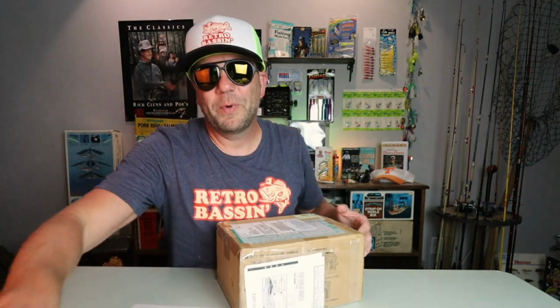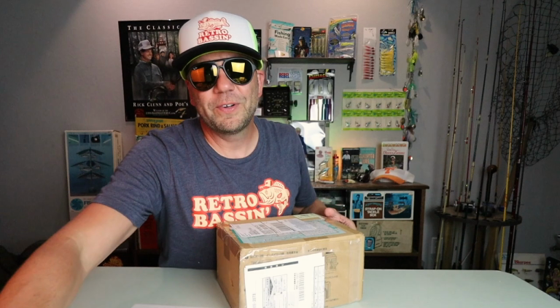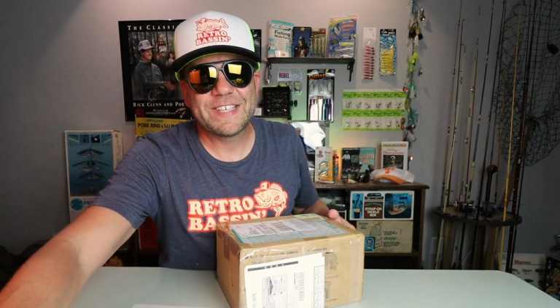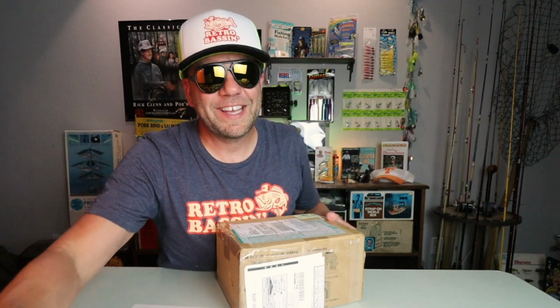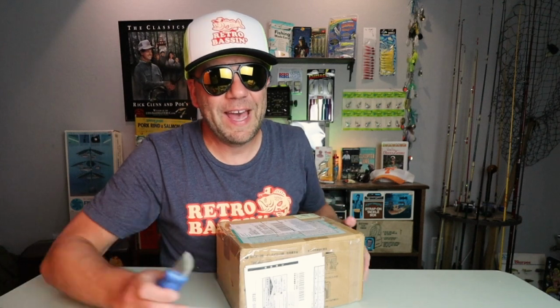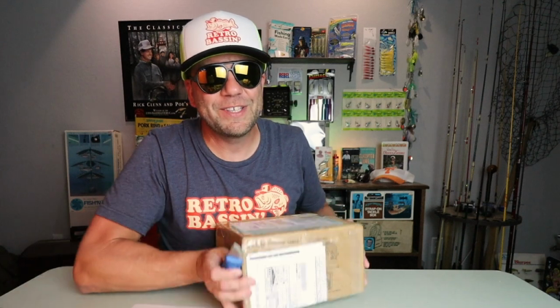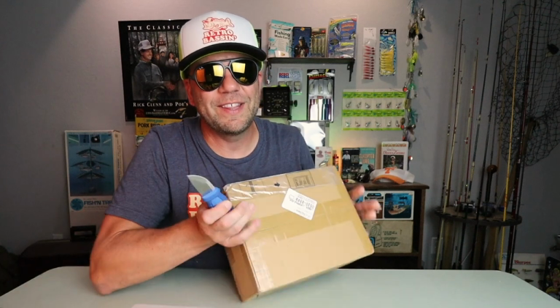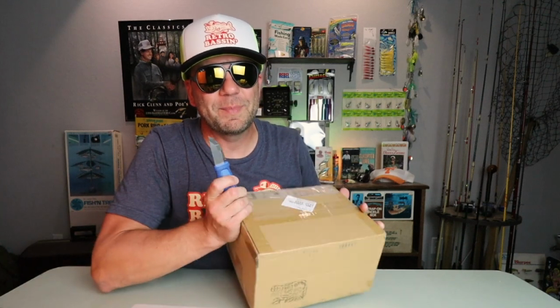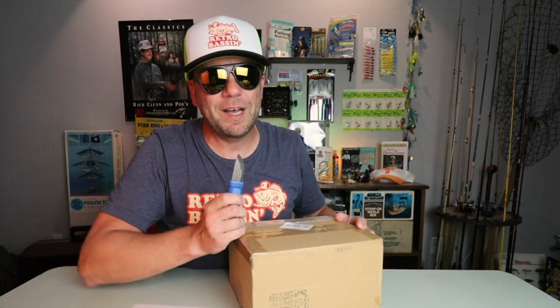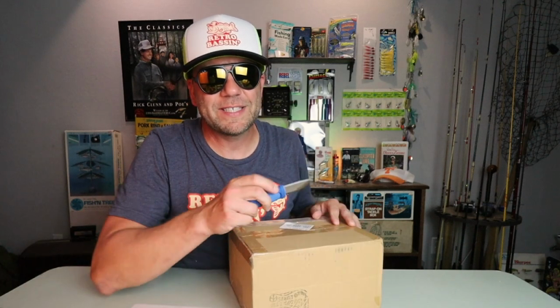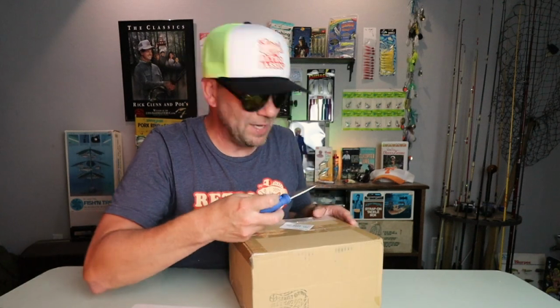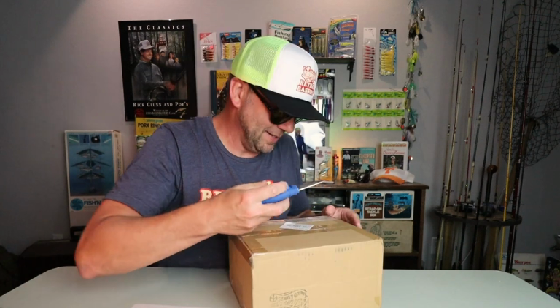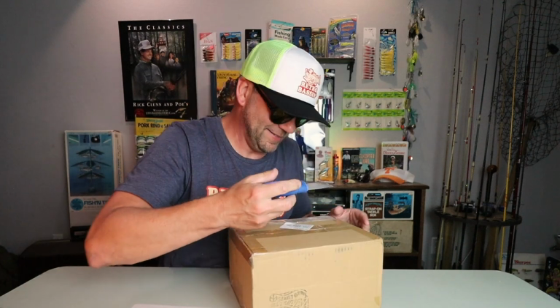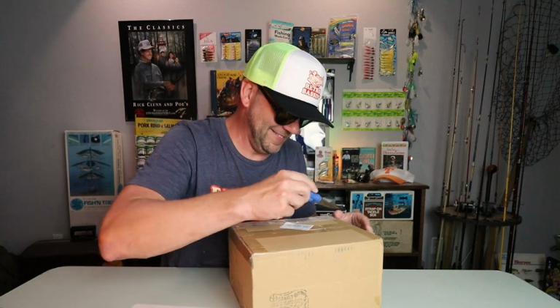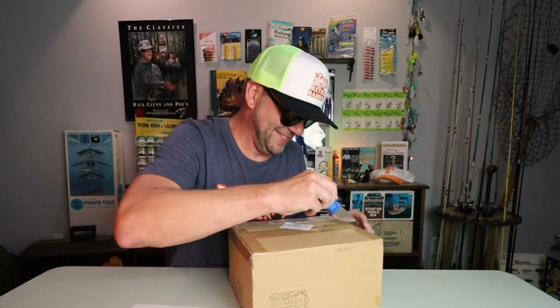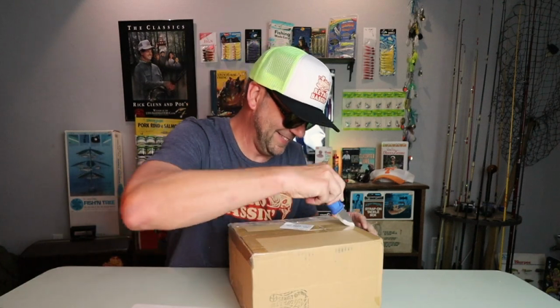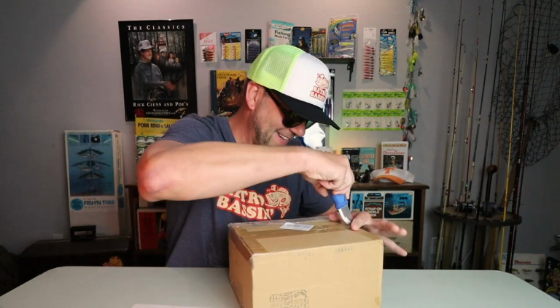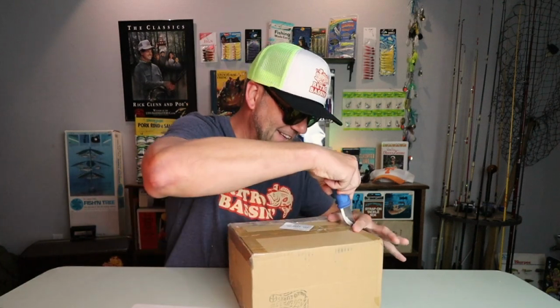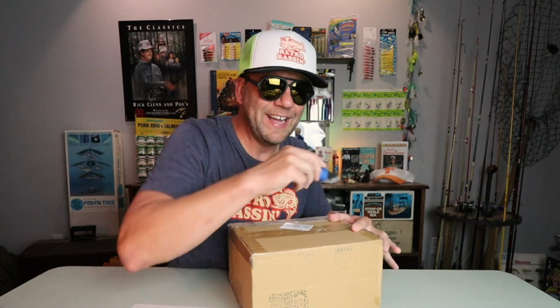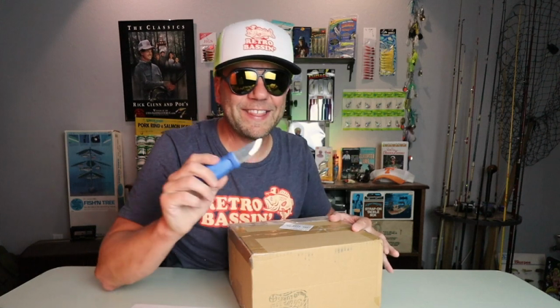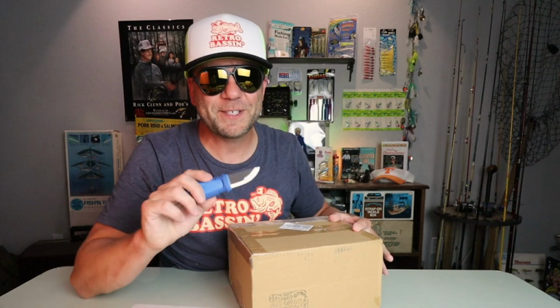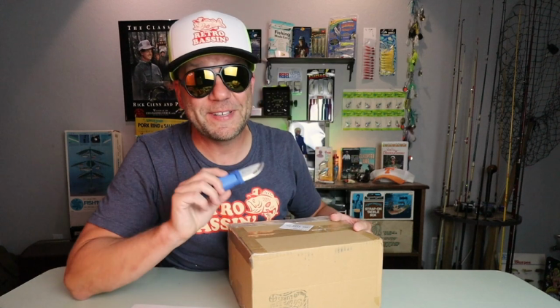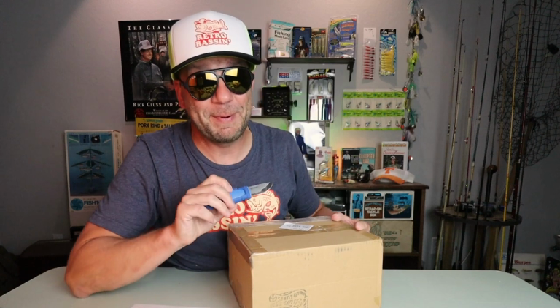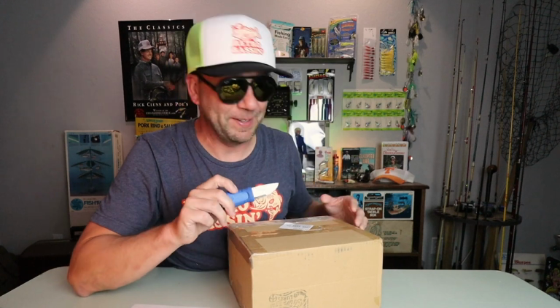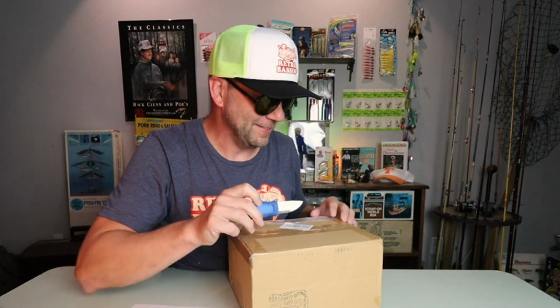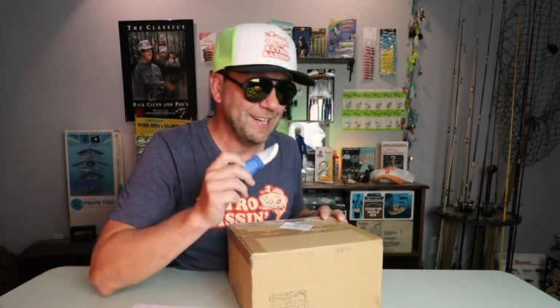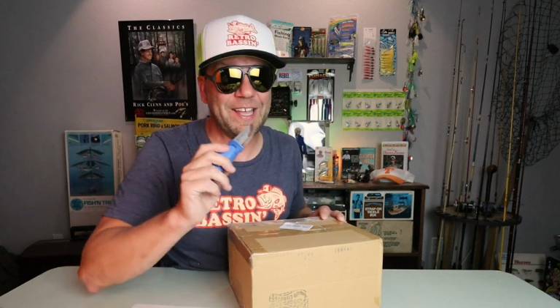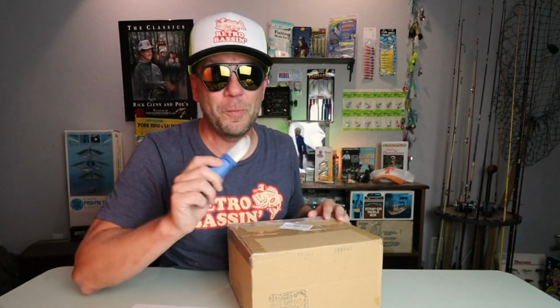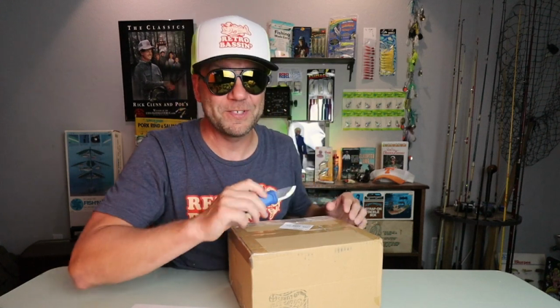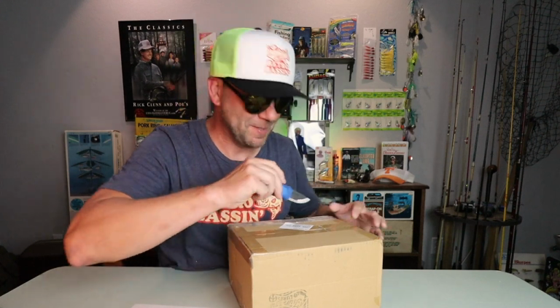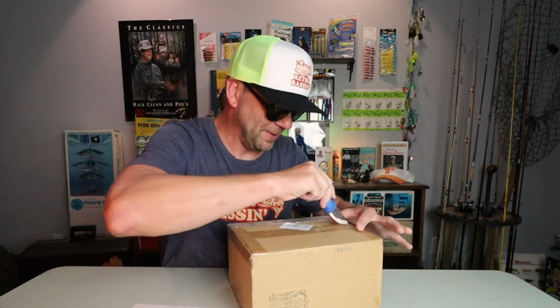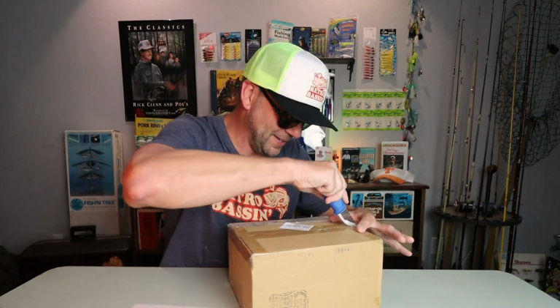Now we're on to the second package that Masami sent me. I think there's going to be some apparel in here — I hope there's going to be some apparel in here.